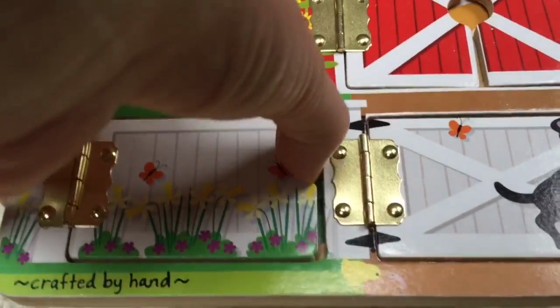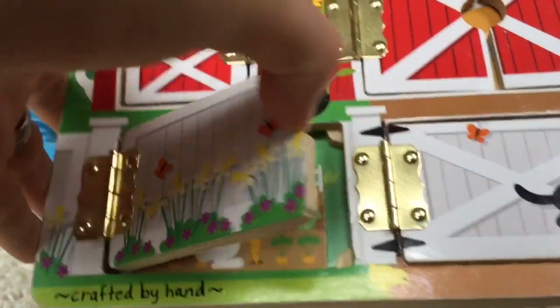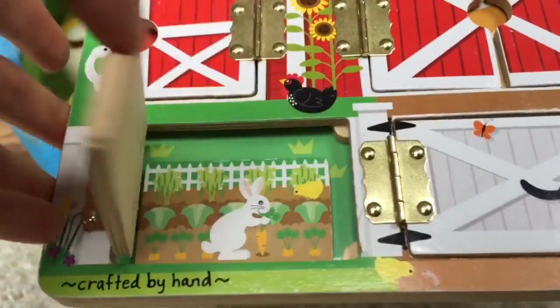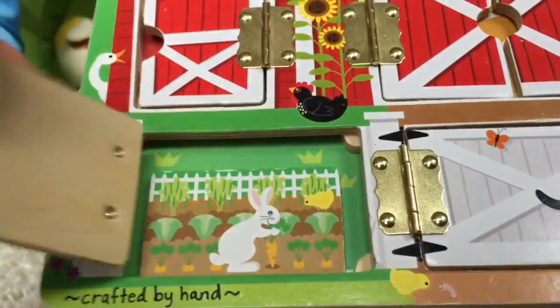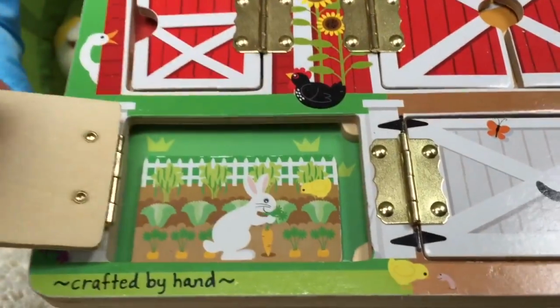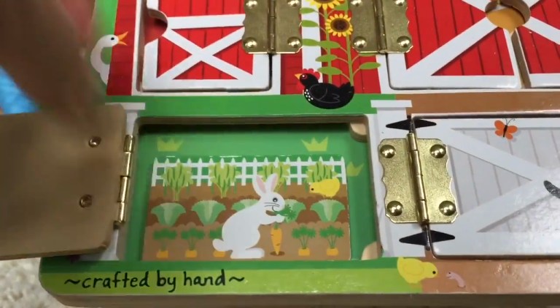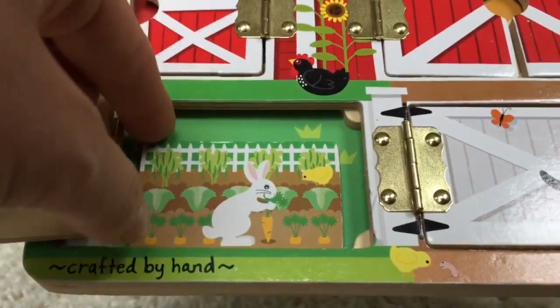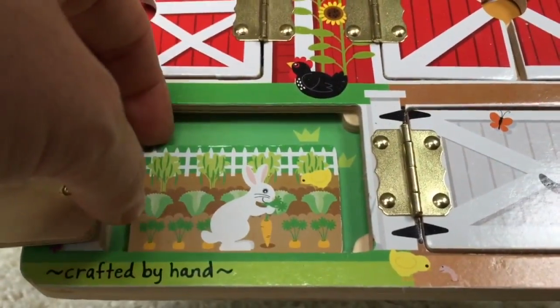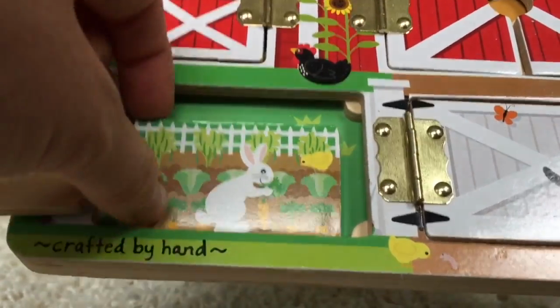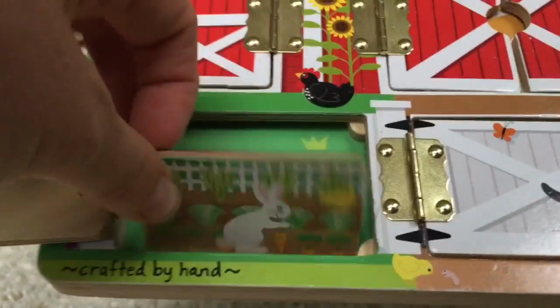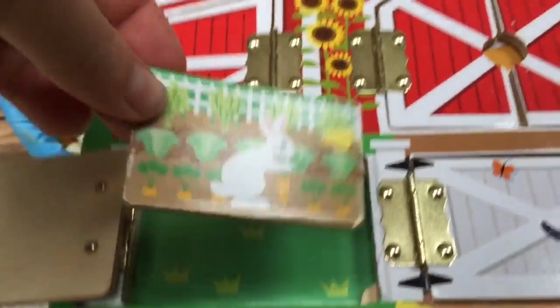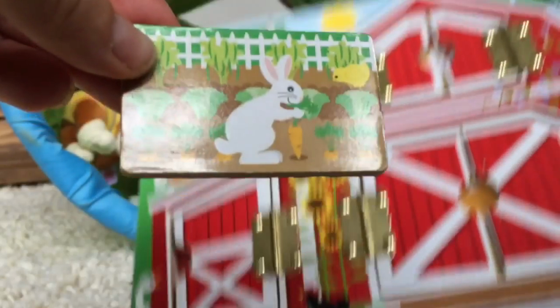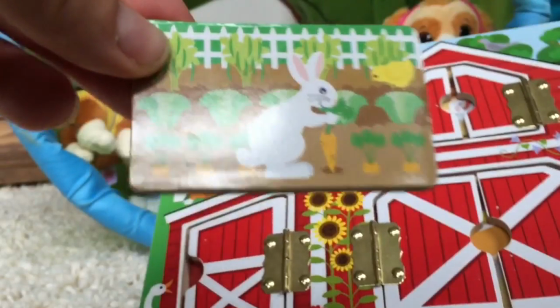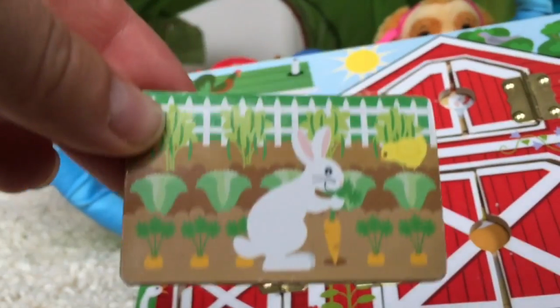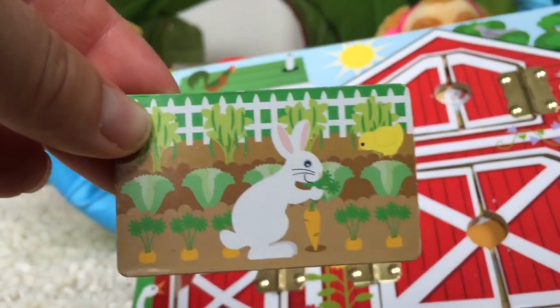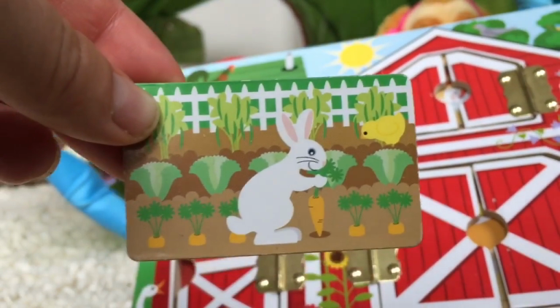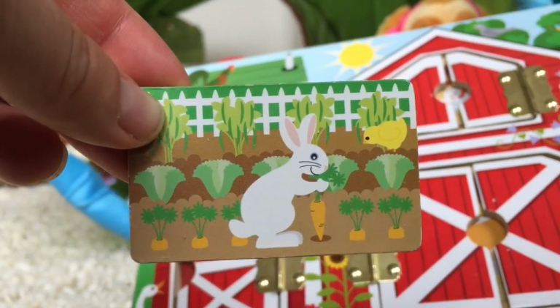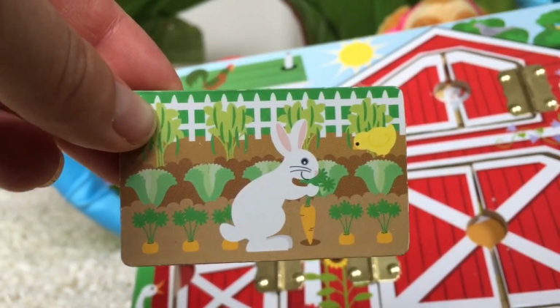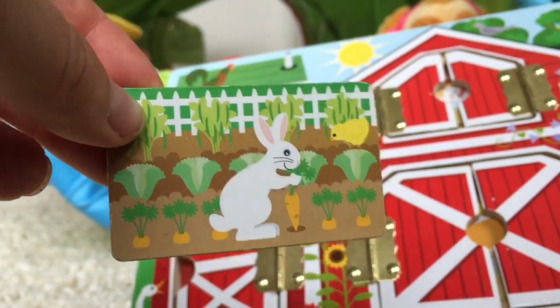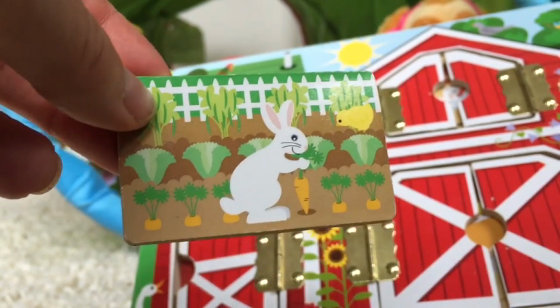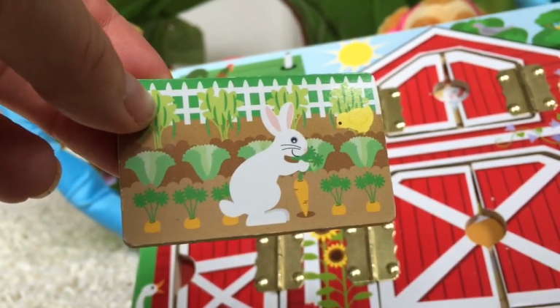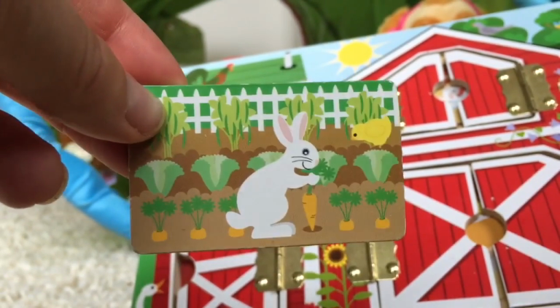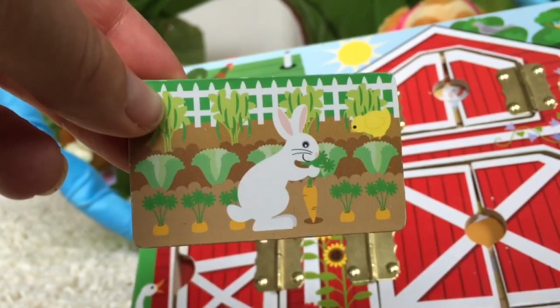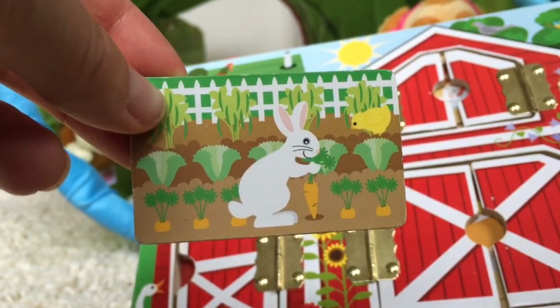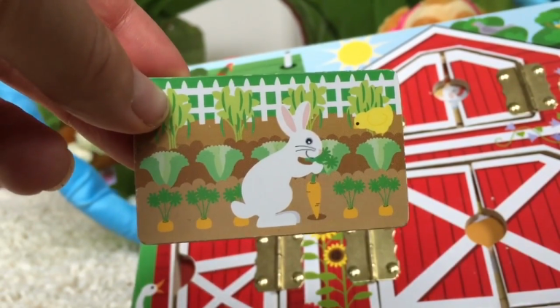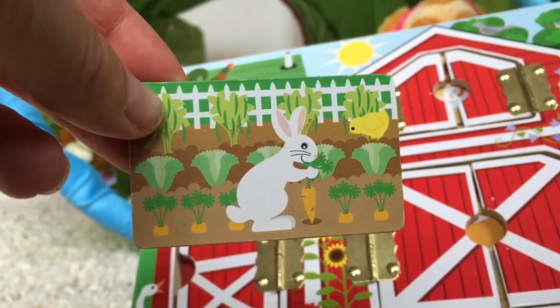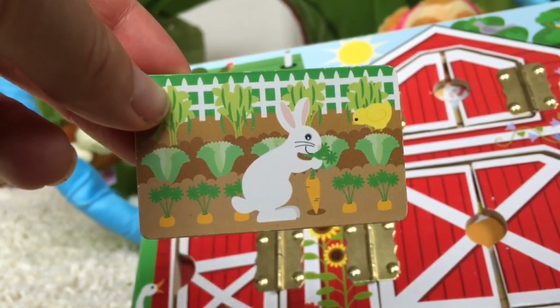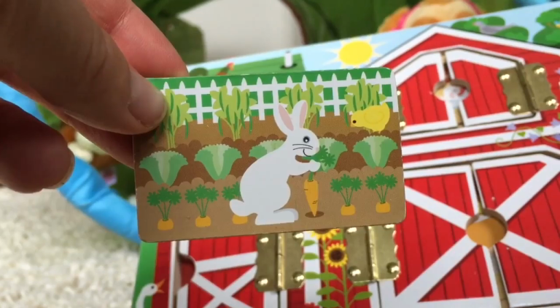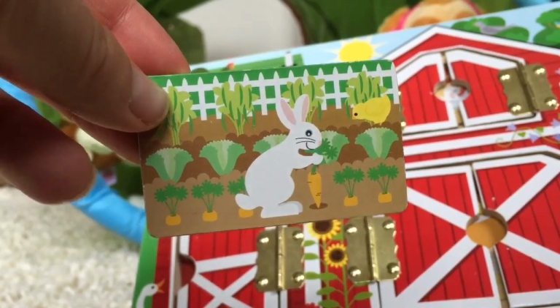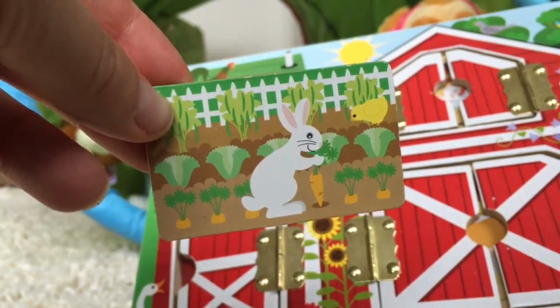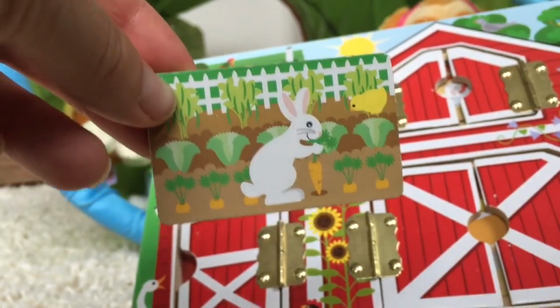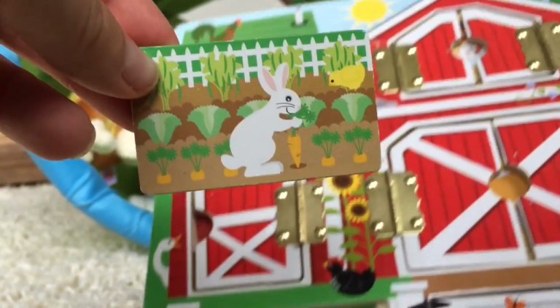This door has a little white rabbit and he's picking out a carrot from the garden. Rabbits don't really make noises — they just kind of wiggle their noses.